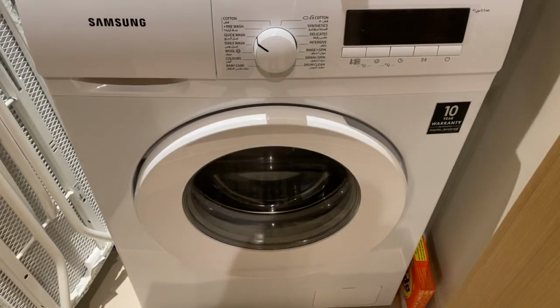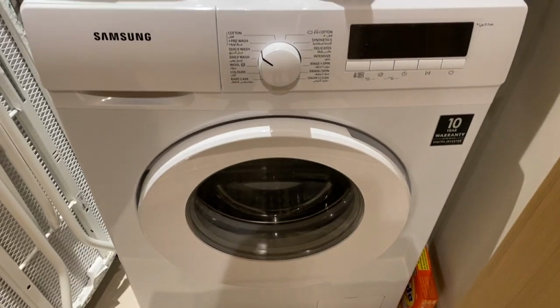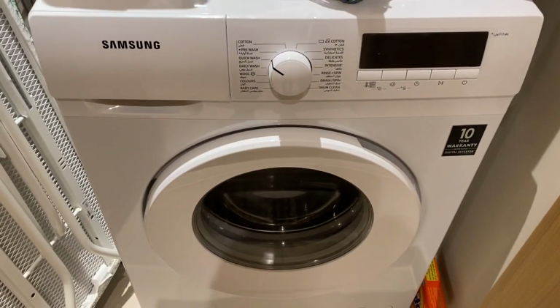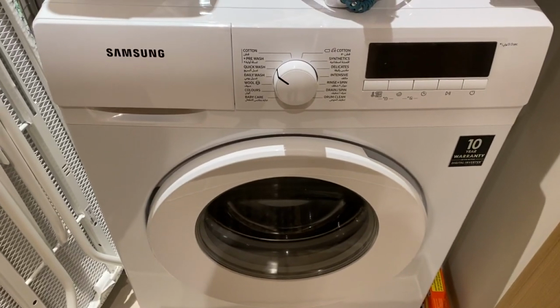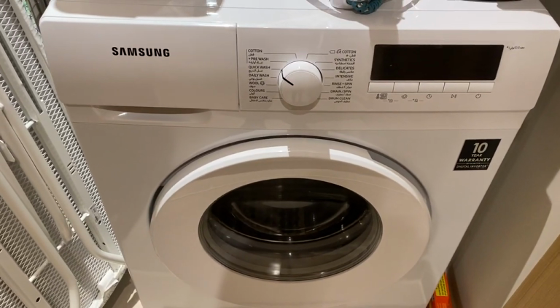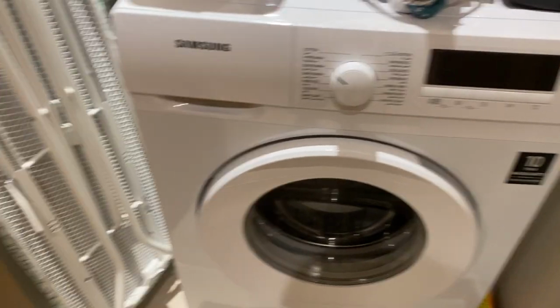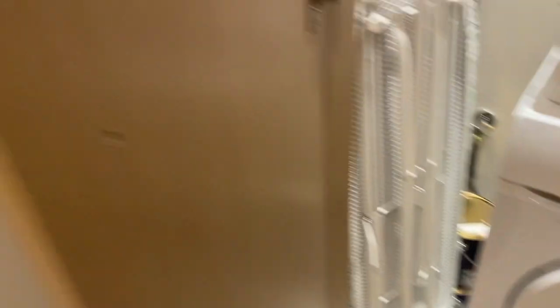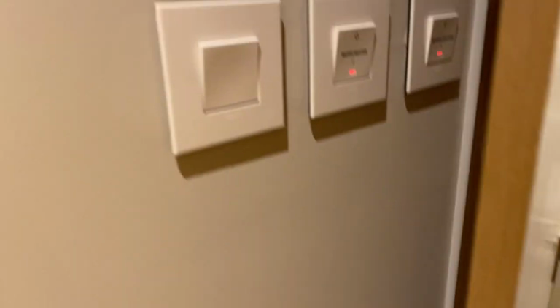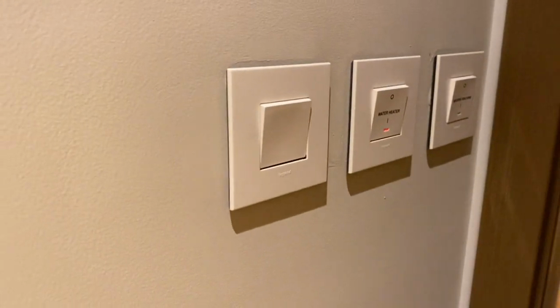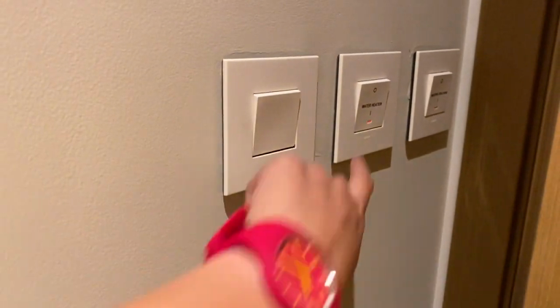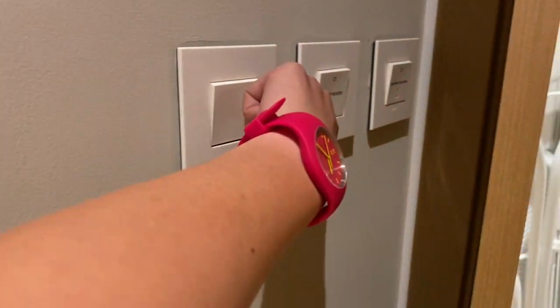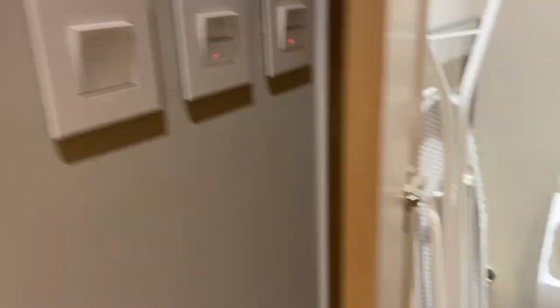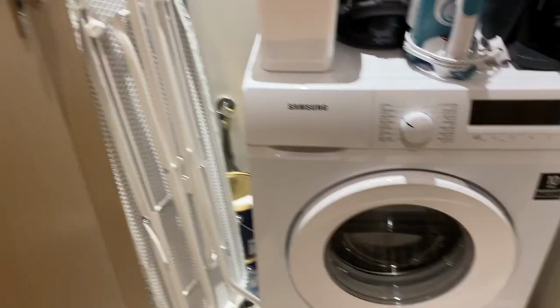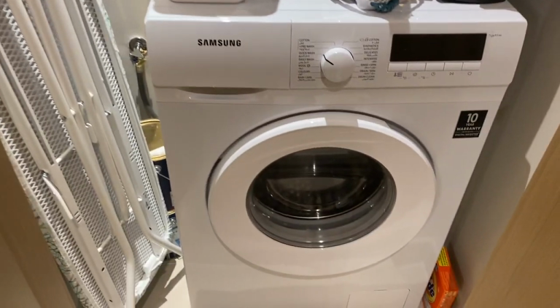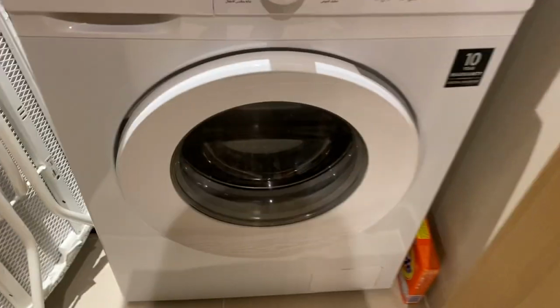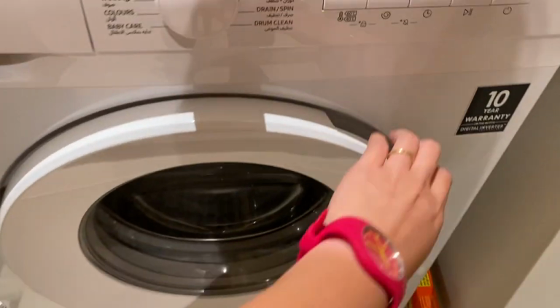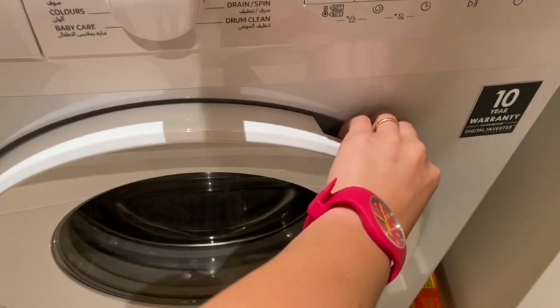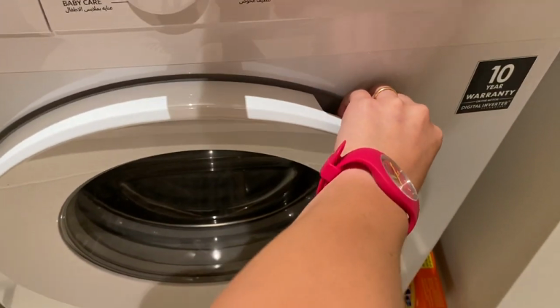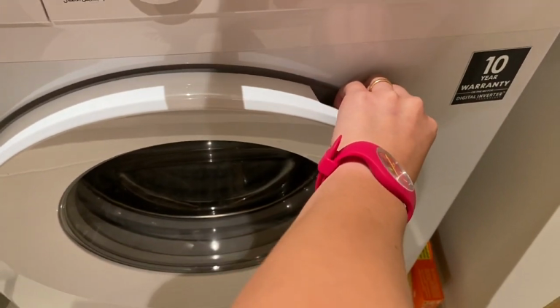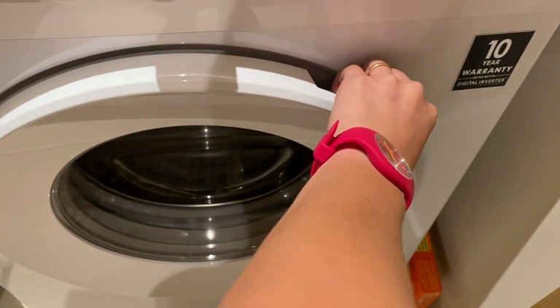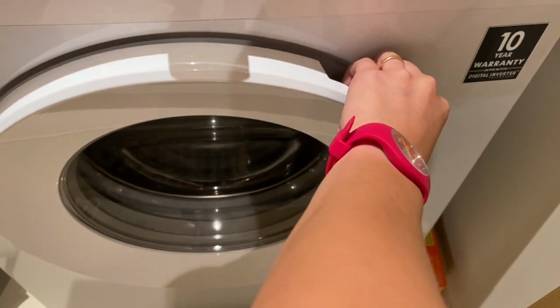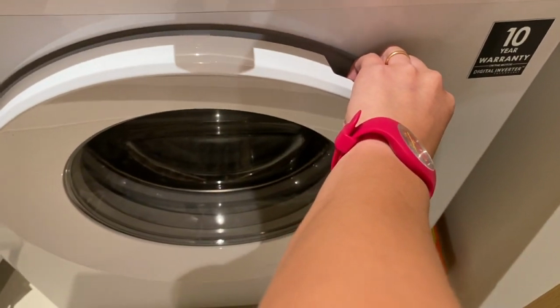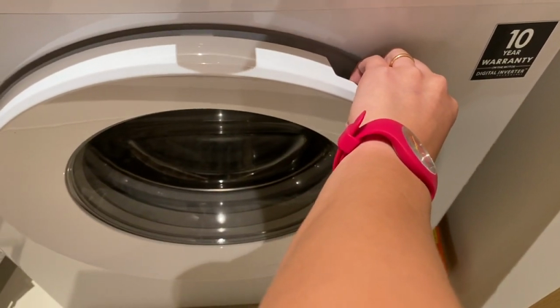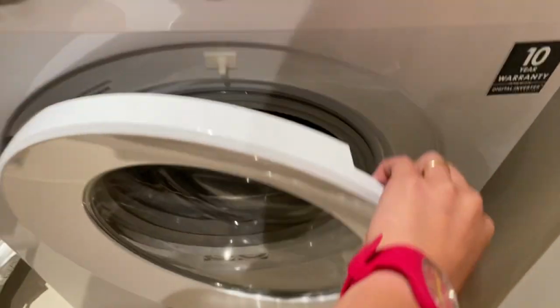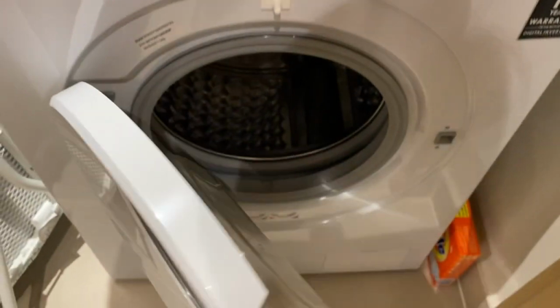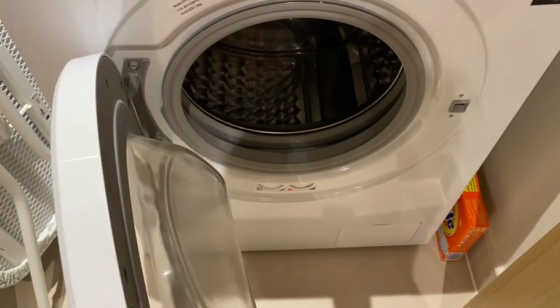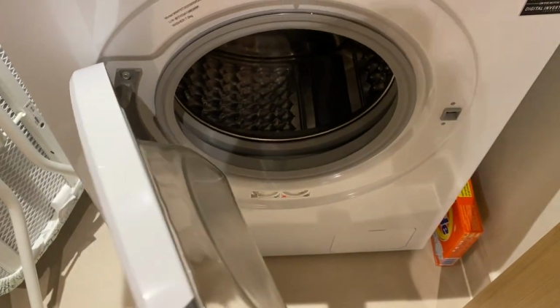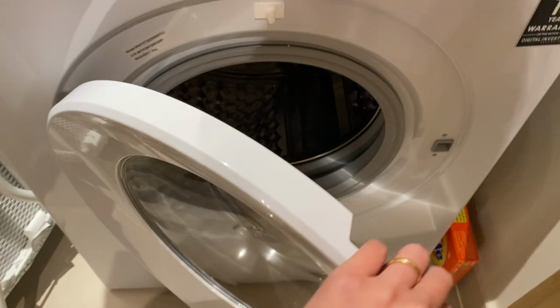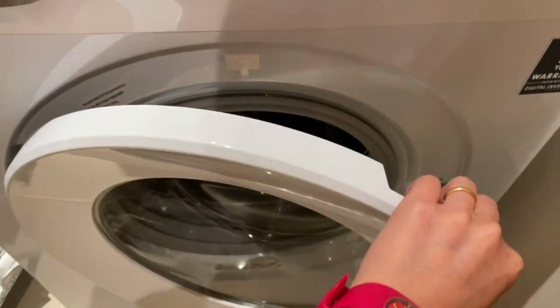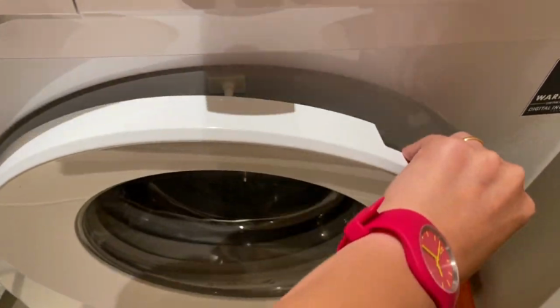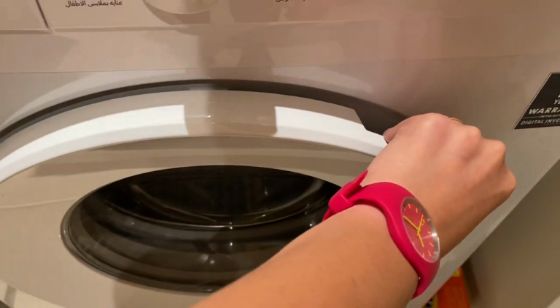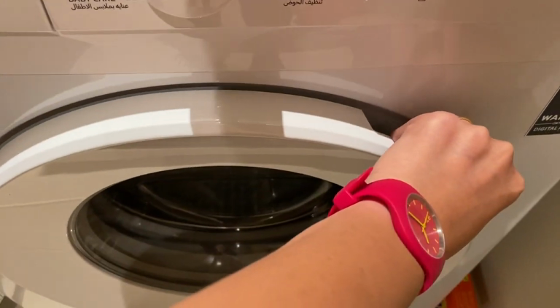To operate a Samsung washing machine, make sure that the main switch is on. Open the lid by pulling it, load the clothes, and close.